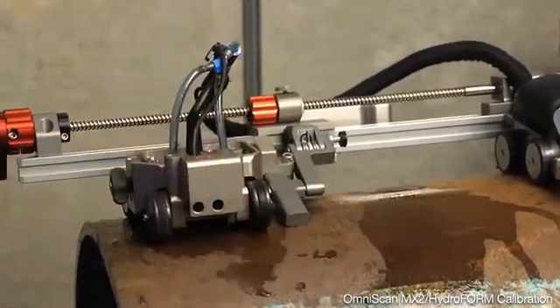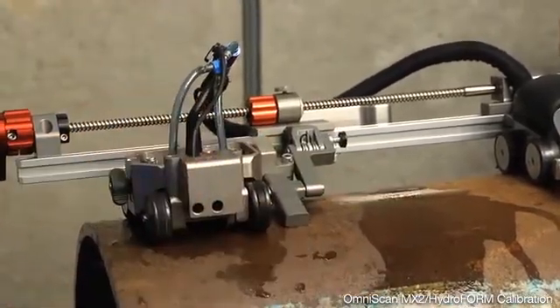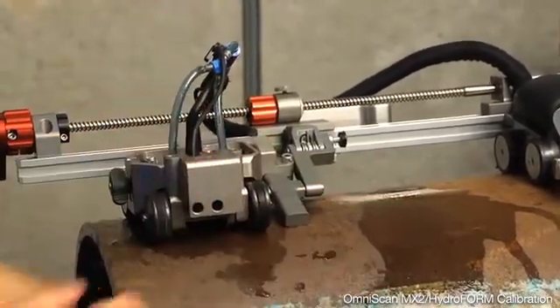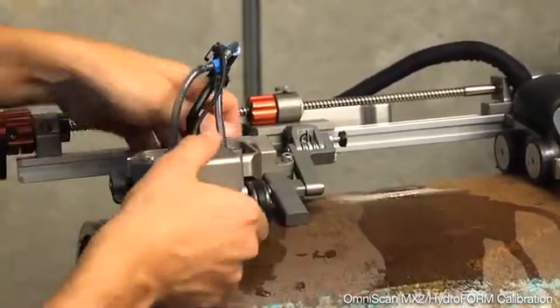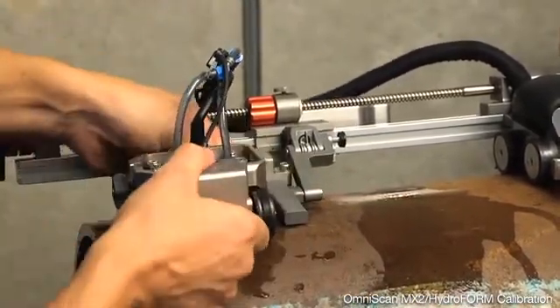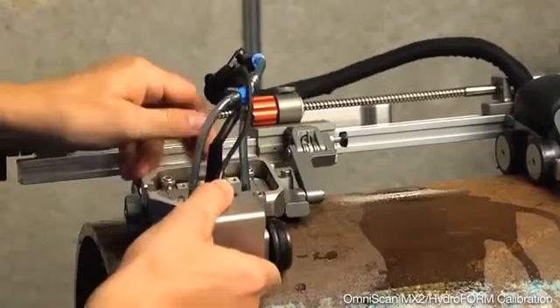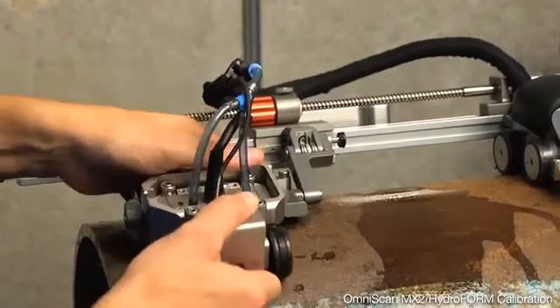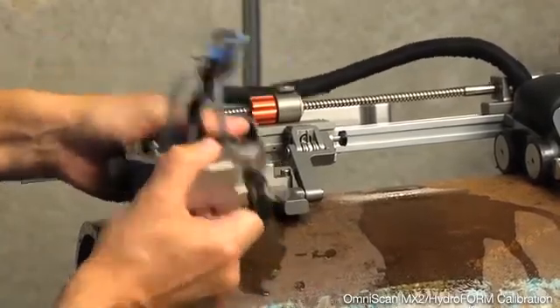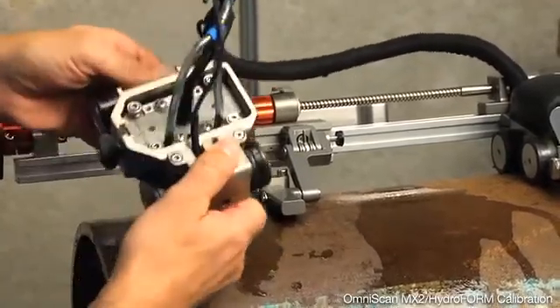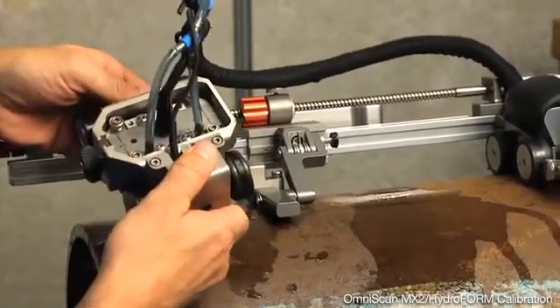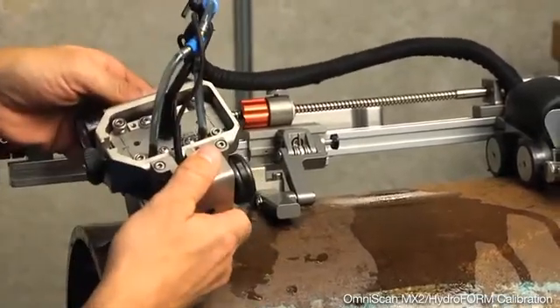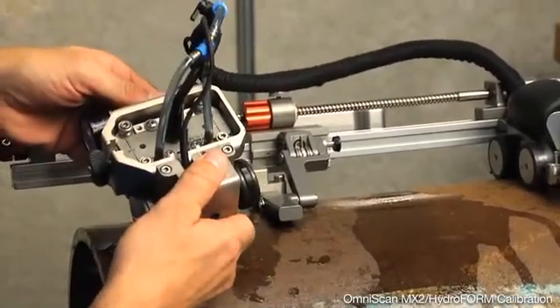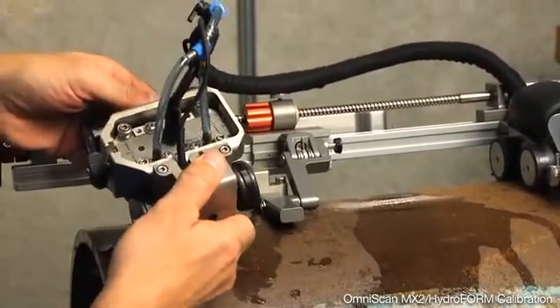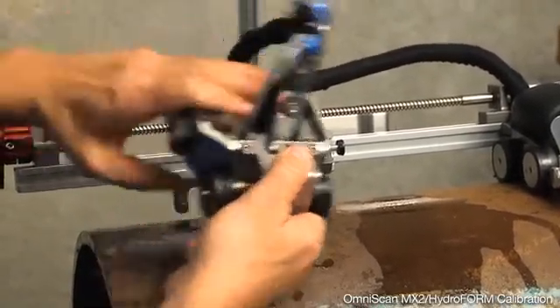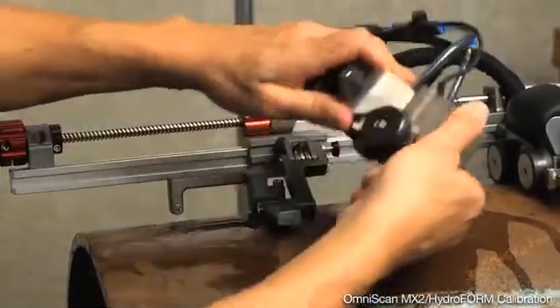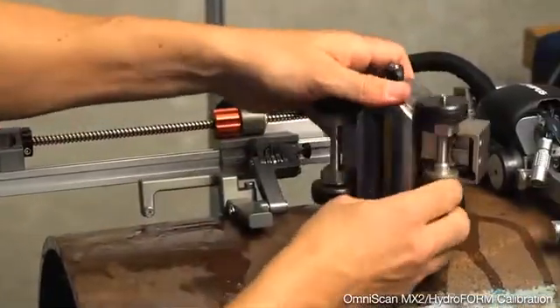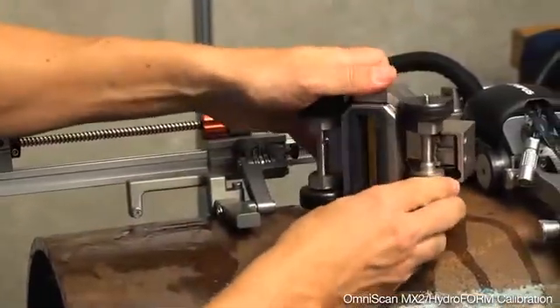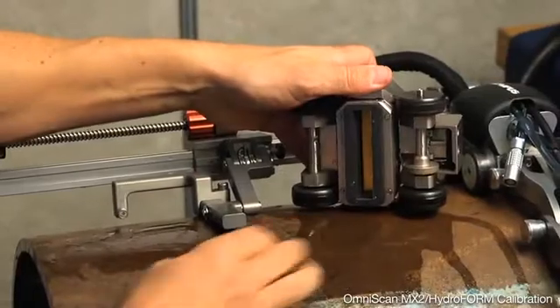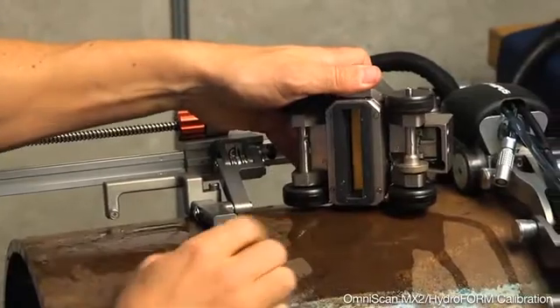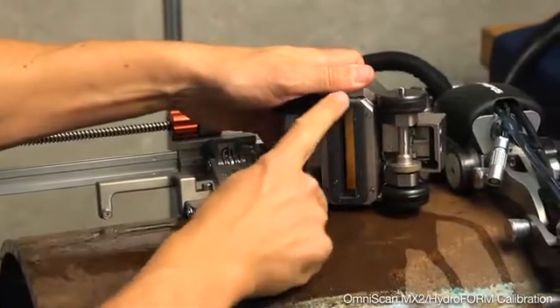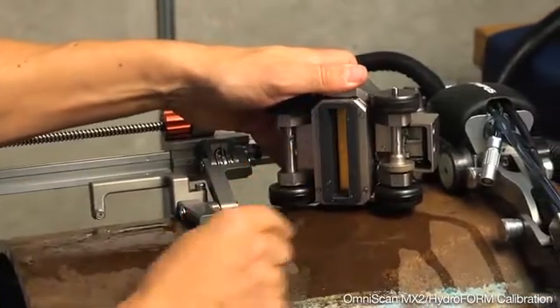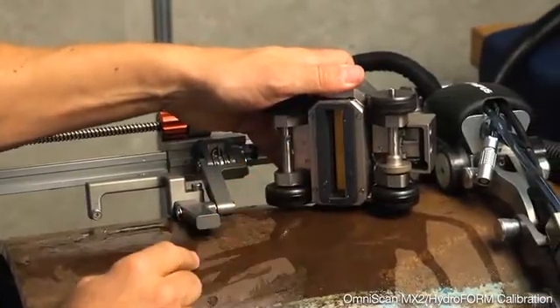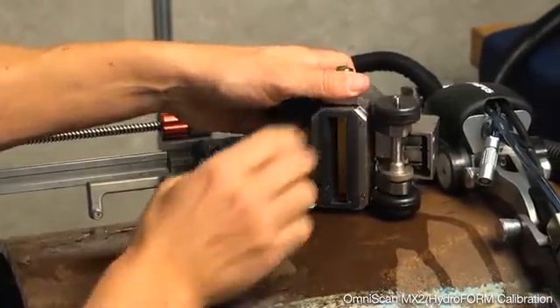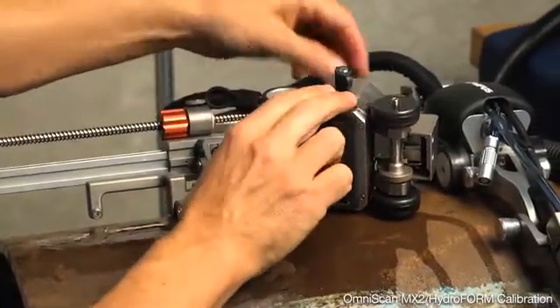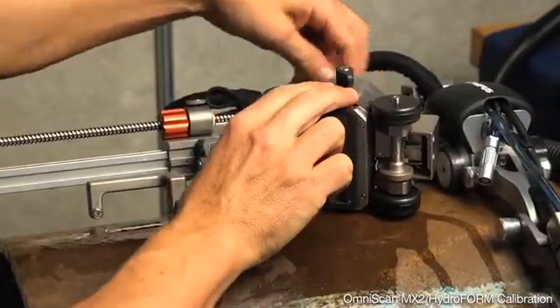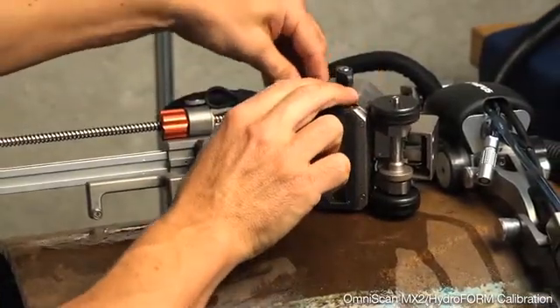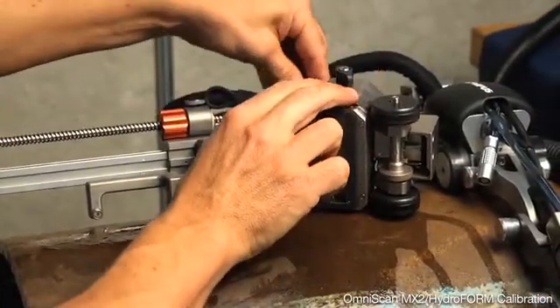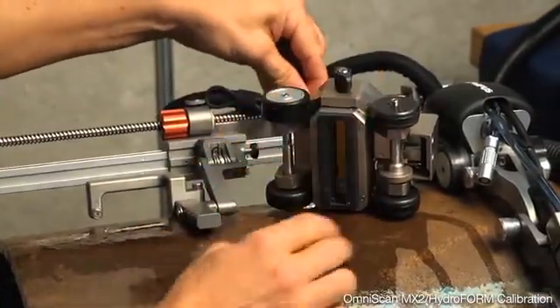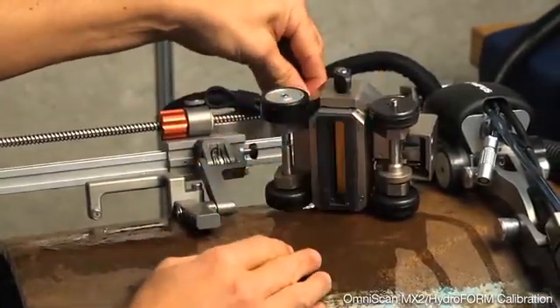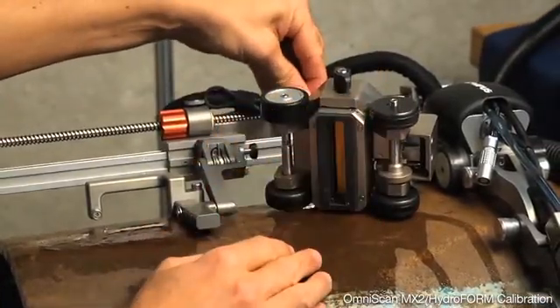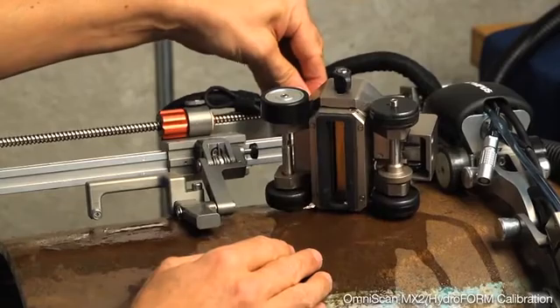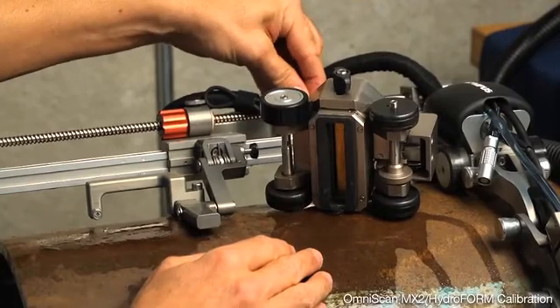We're going to pull the scanner buggy off the scanner. We'll lay it over on its side, exposing the water column. We'll enable a slight trickle of water.